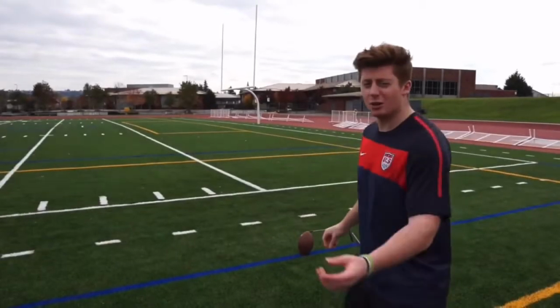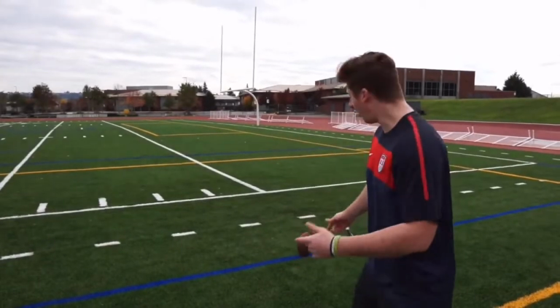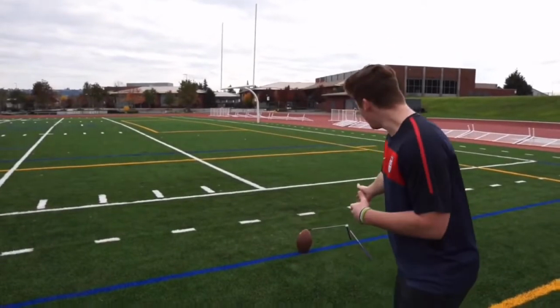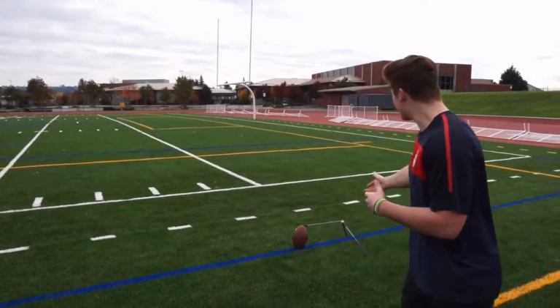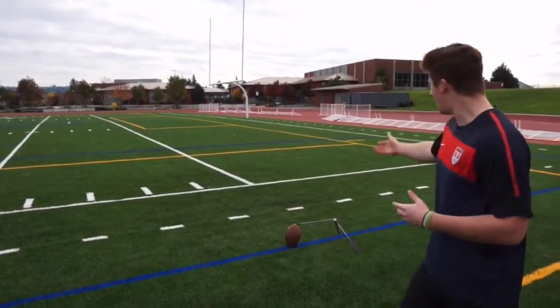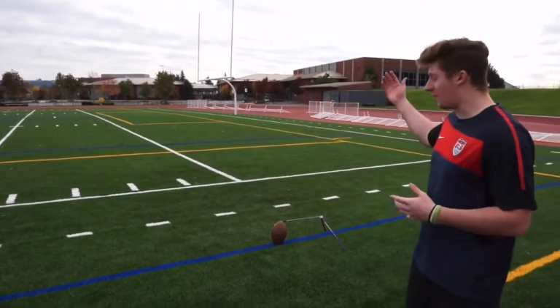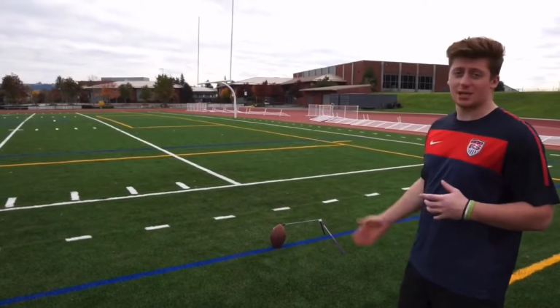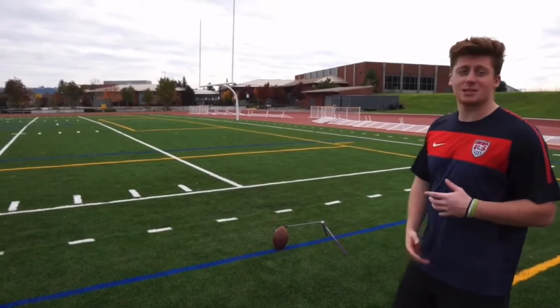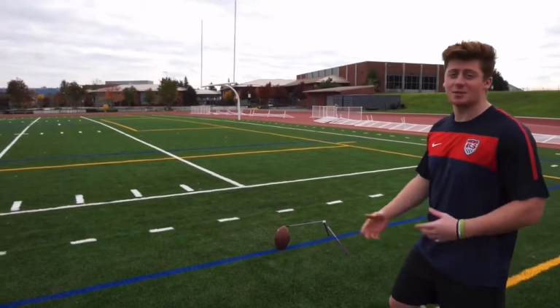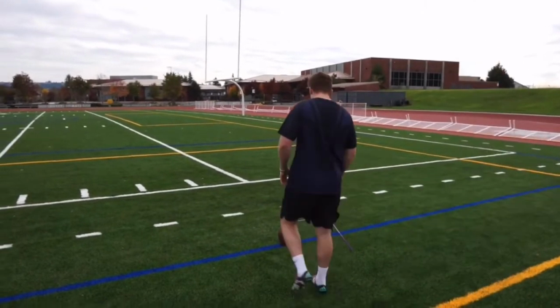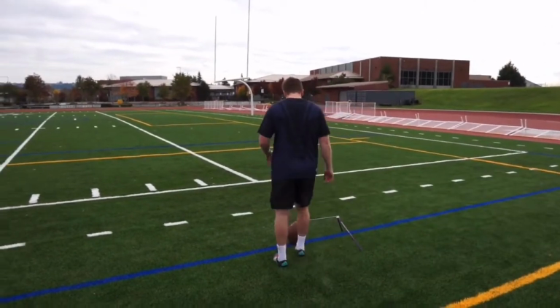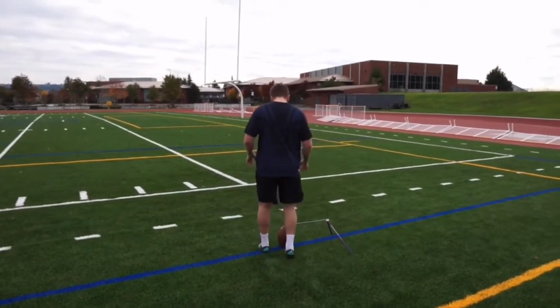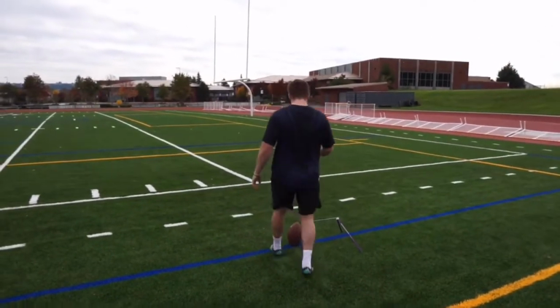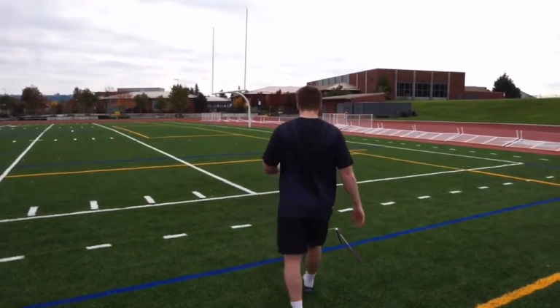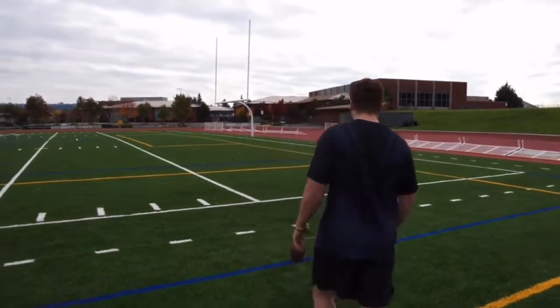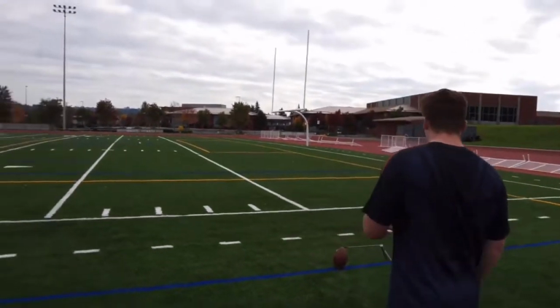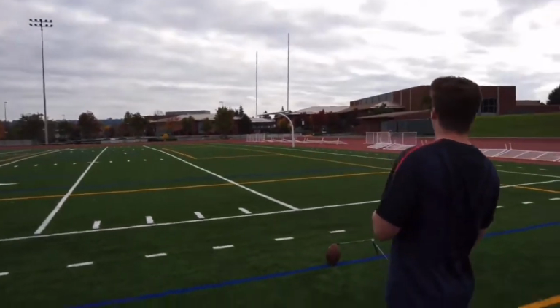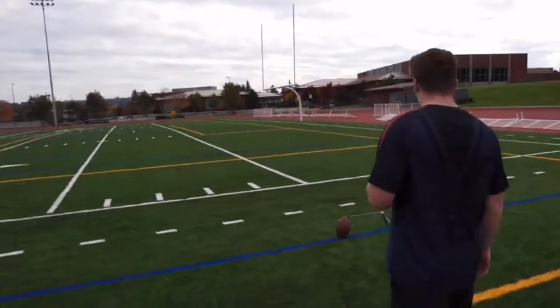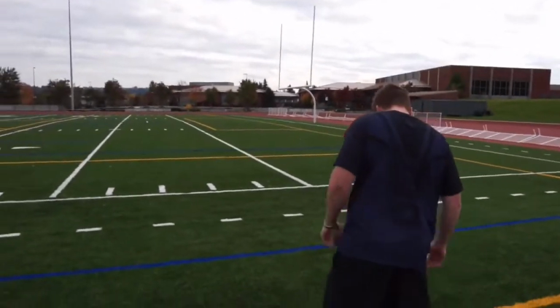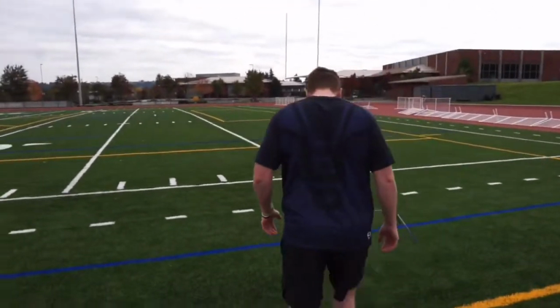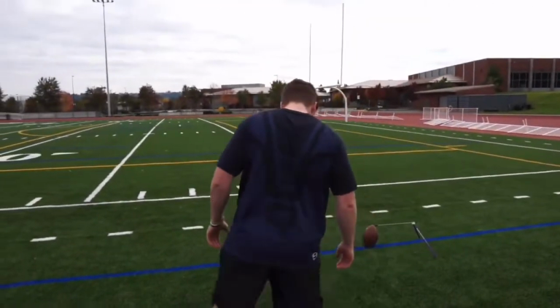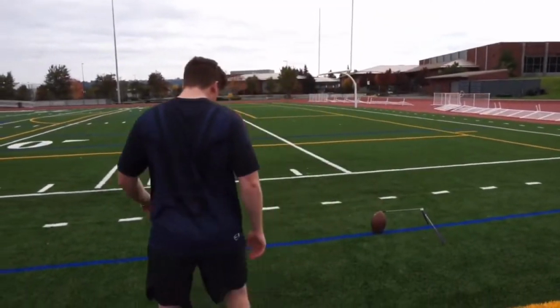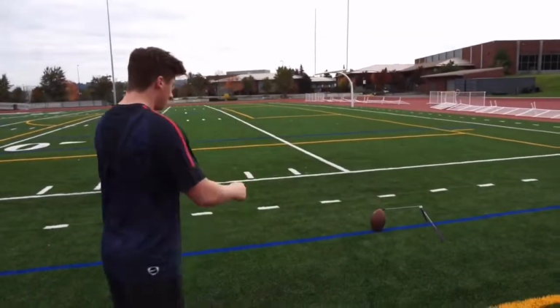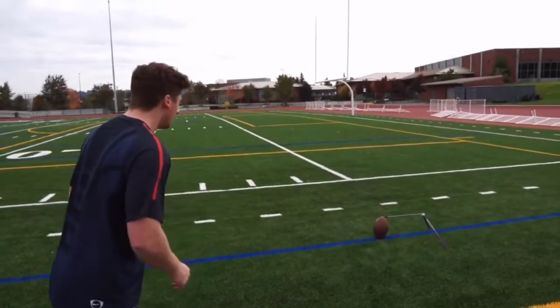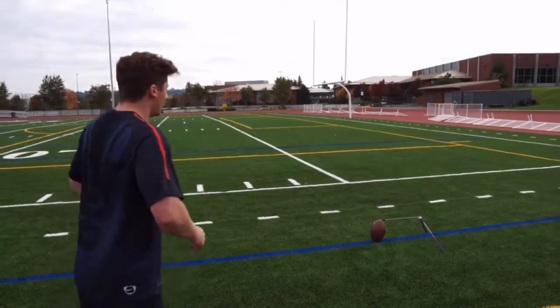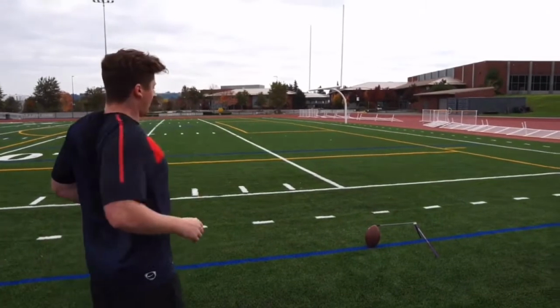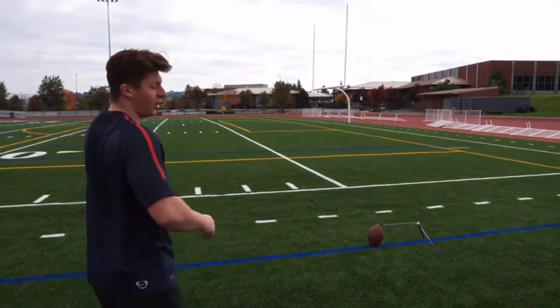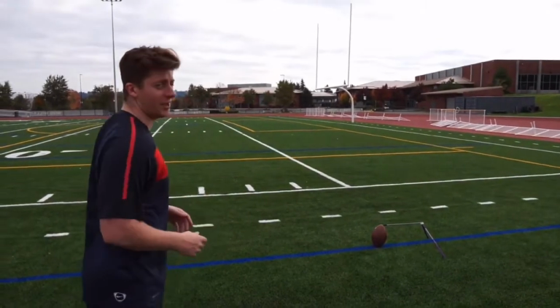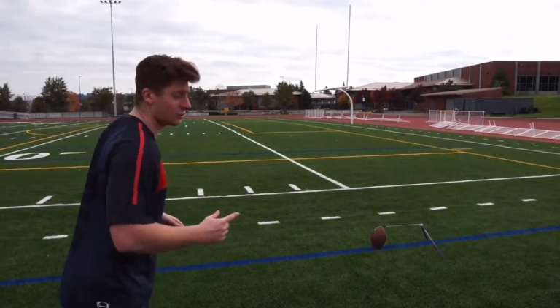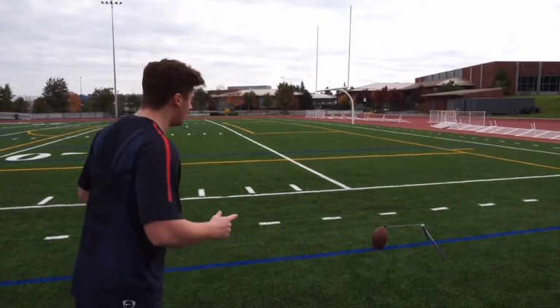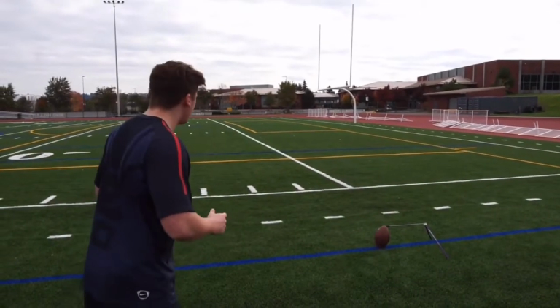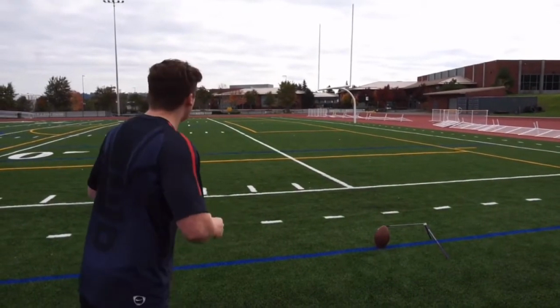Let me show you guys a quick demo. Here we go — I set up the ball, take my steps. First try, let's see if we can hit this.